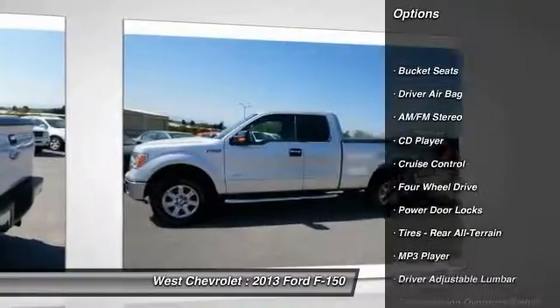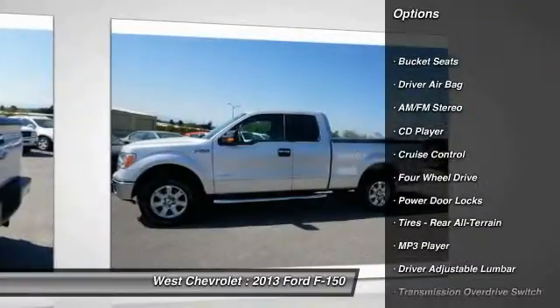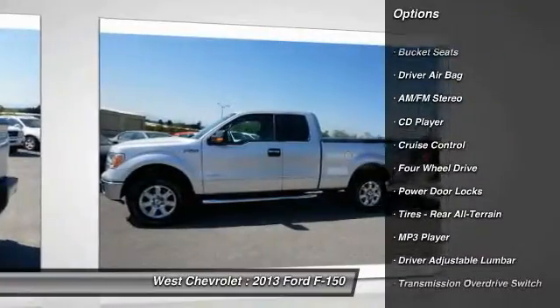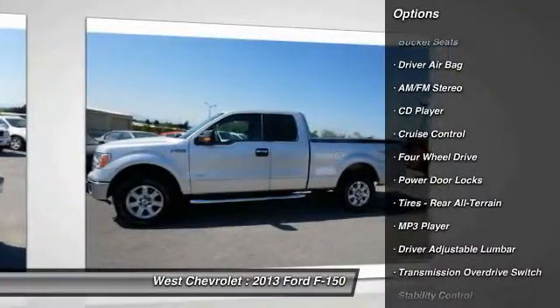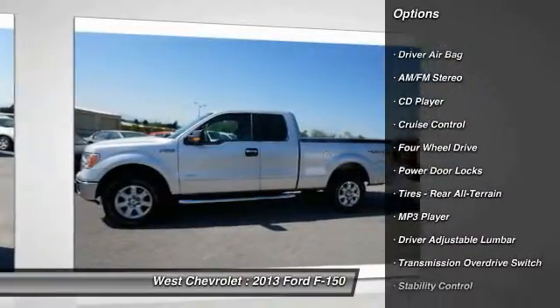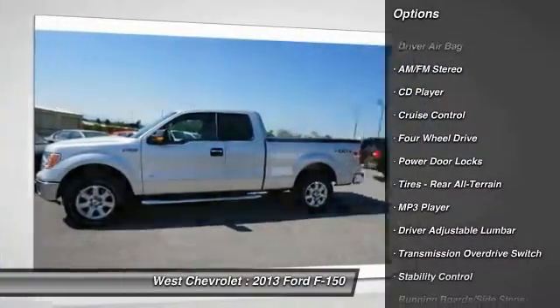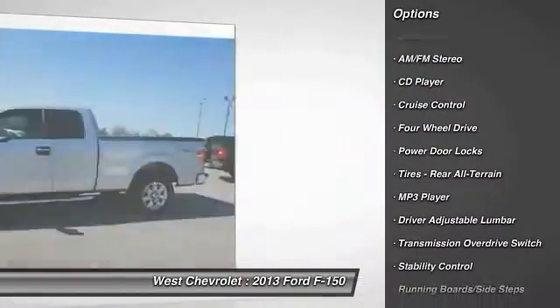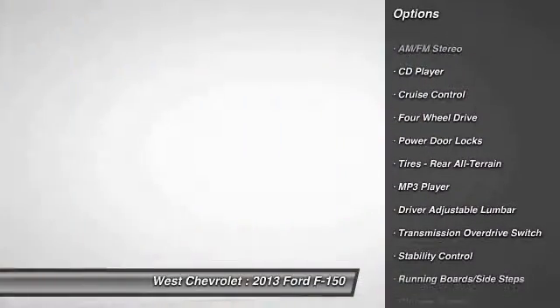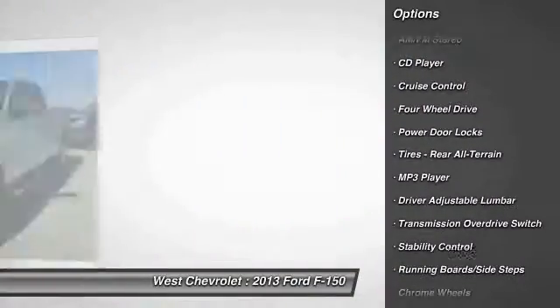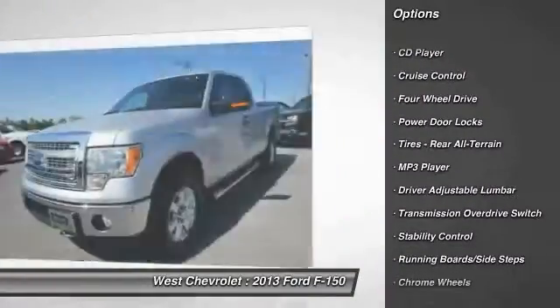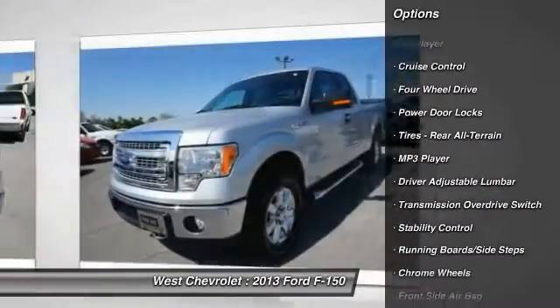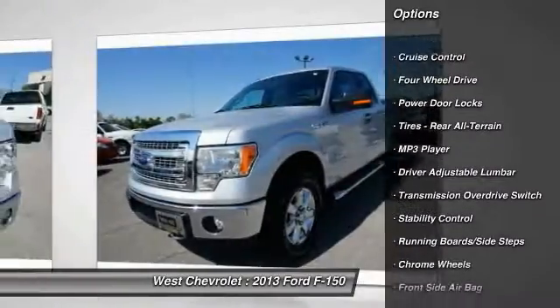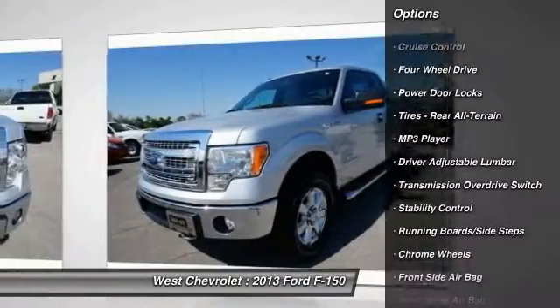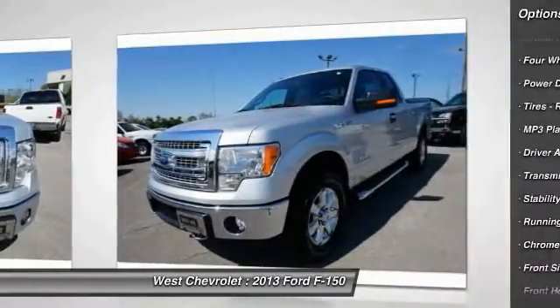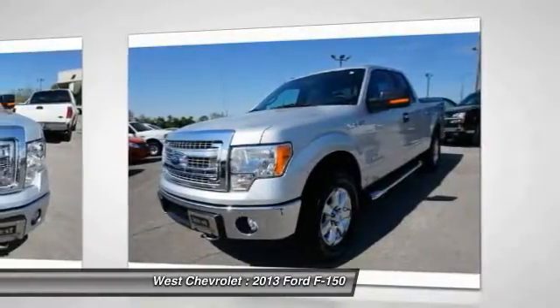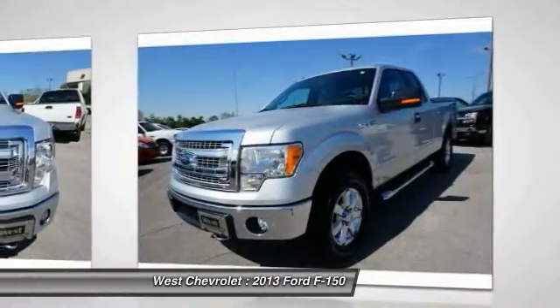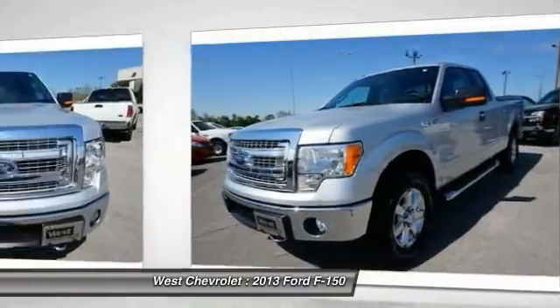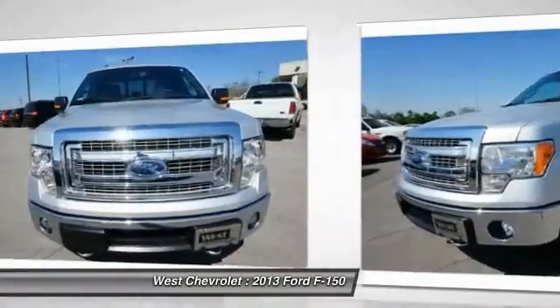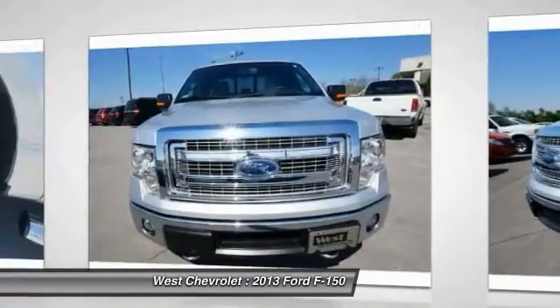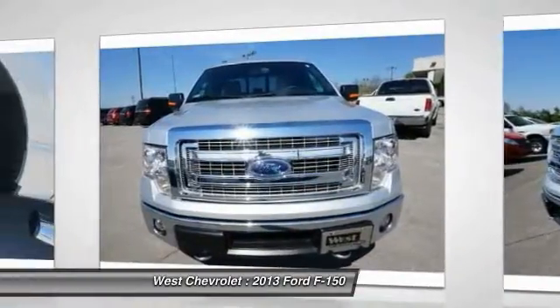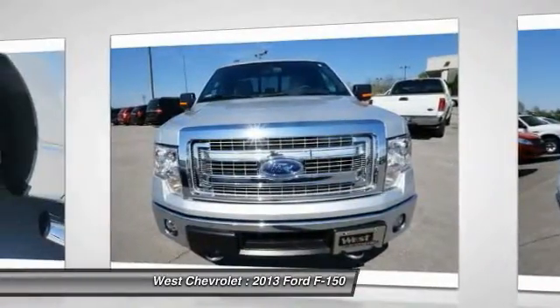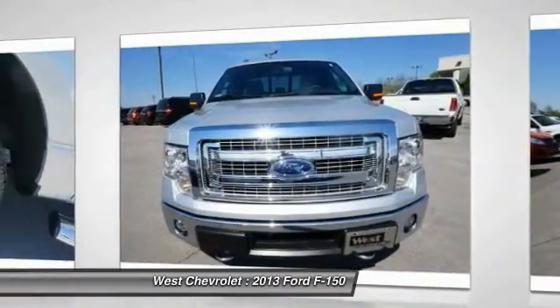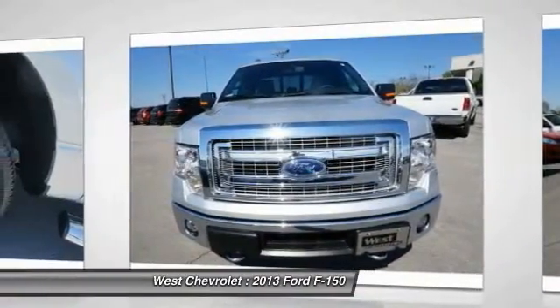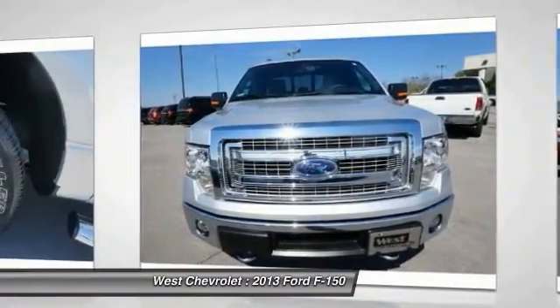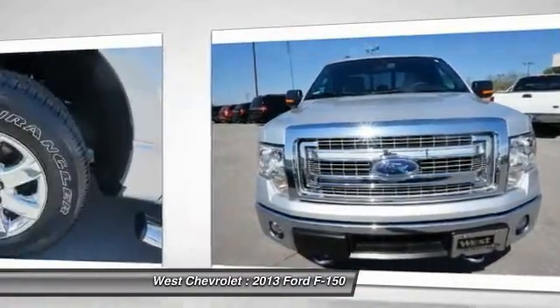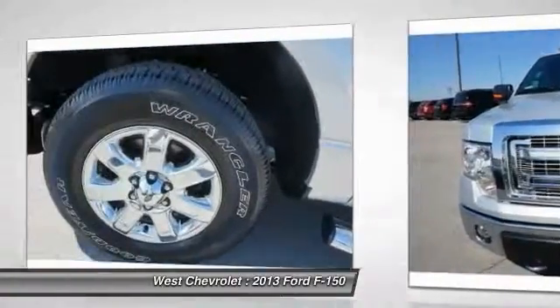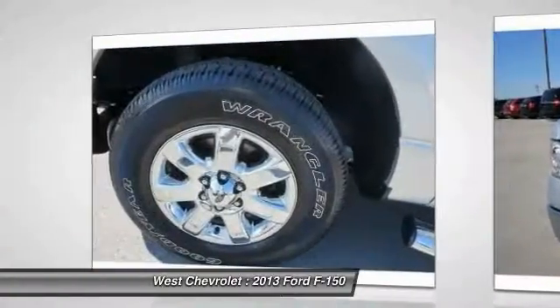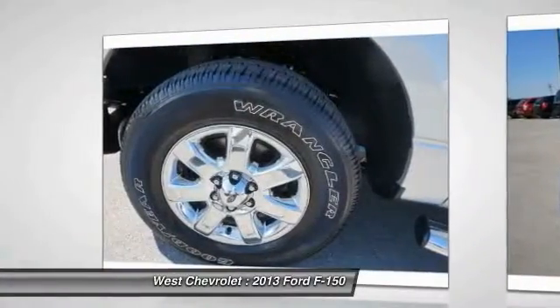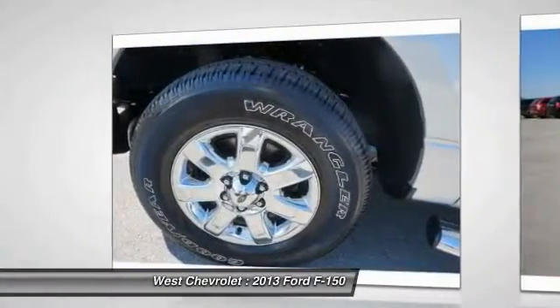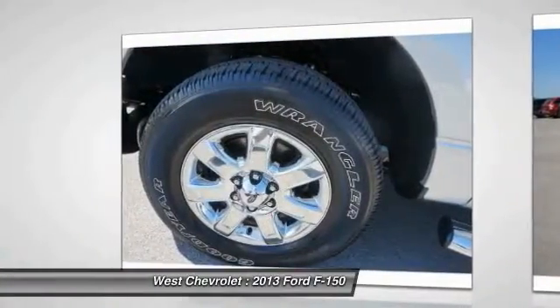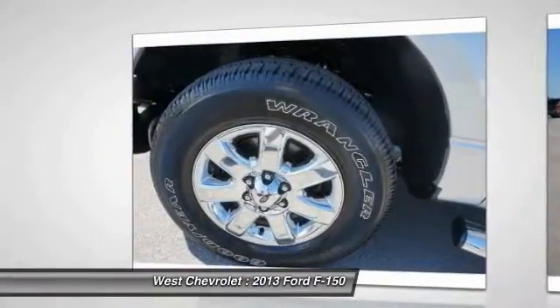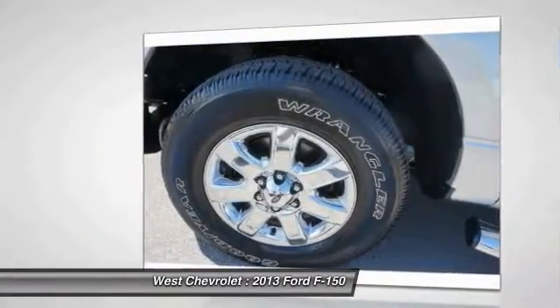keyless entry, stability control, Bluetooth, driver airbag, adjustable steering wheel, power steering, 4-wheel ABS, and 4-wheel disc brakes.